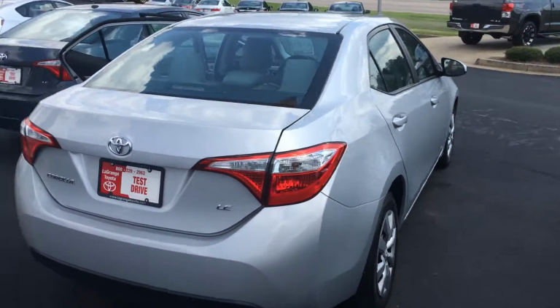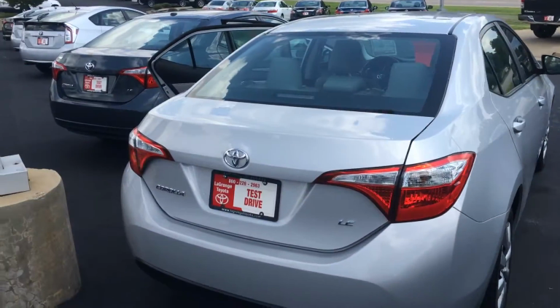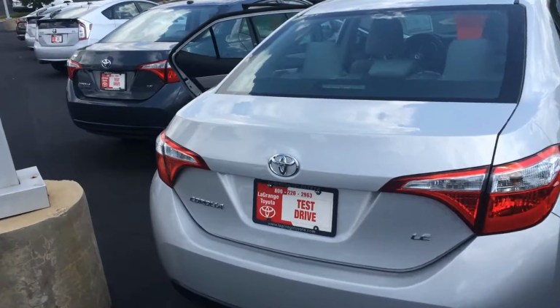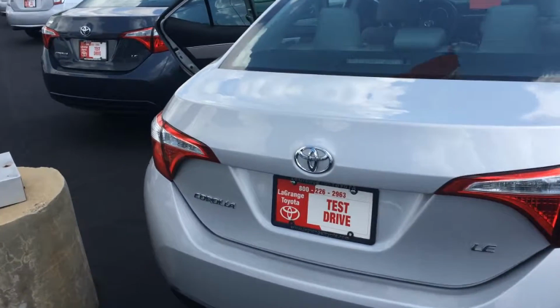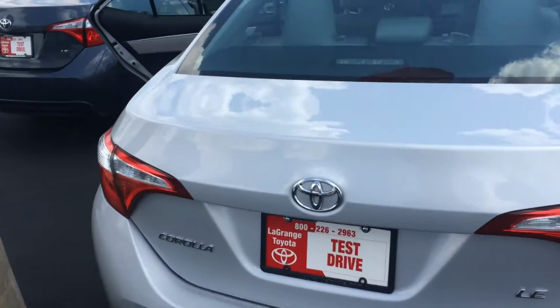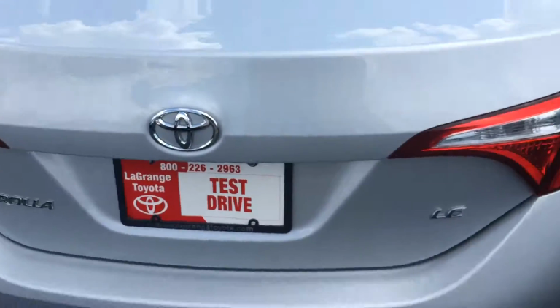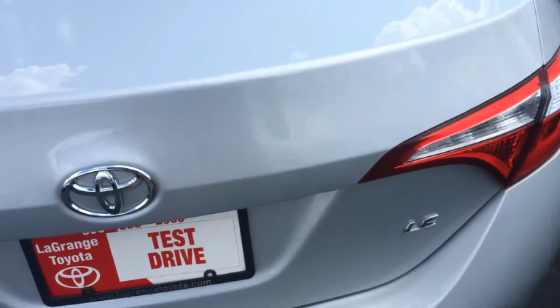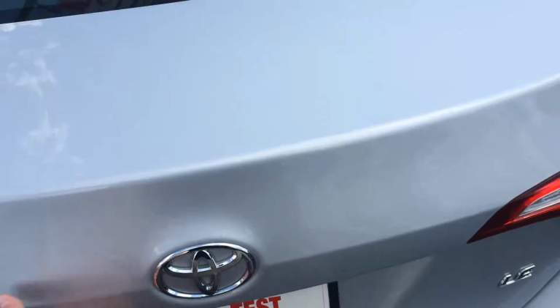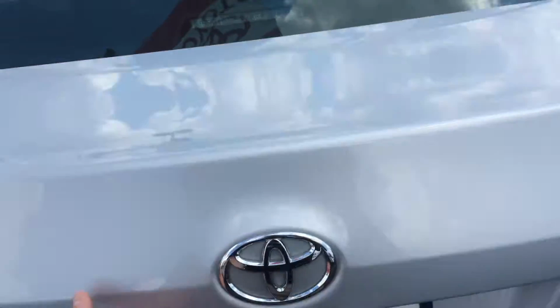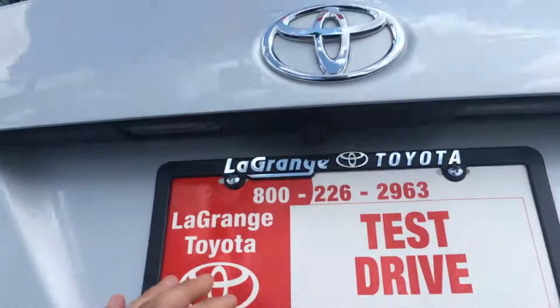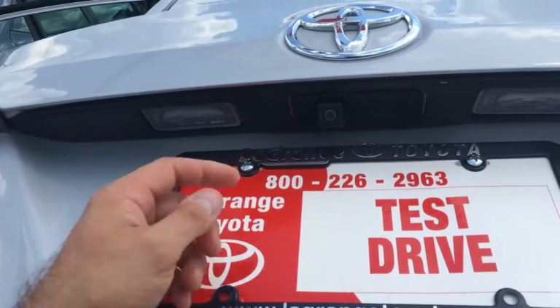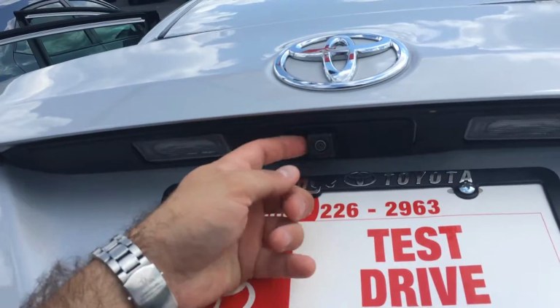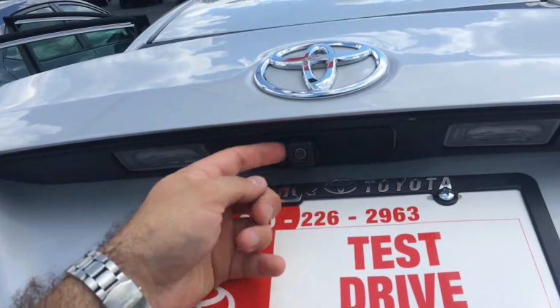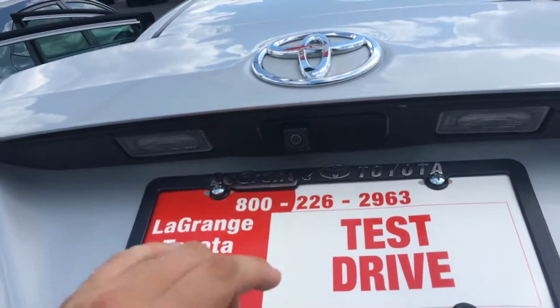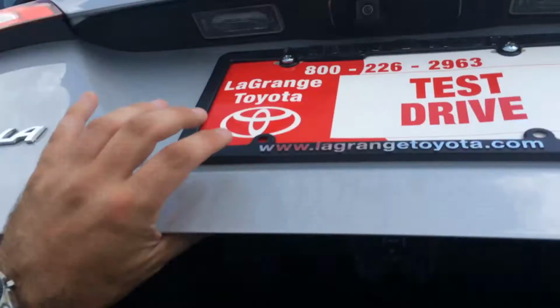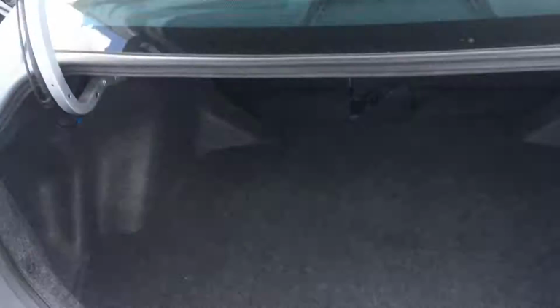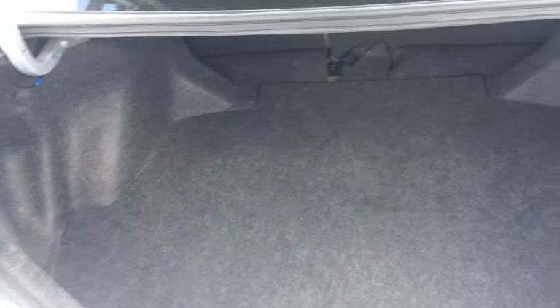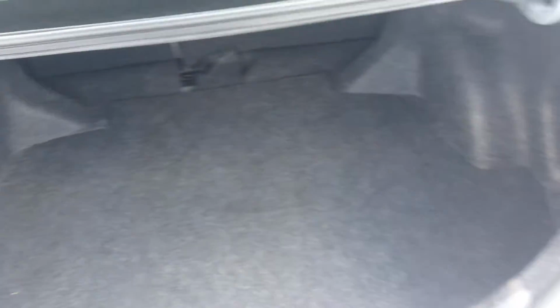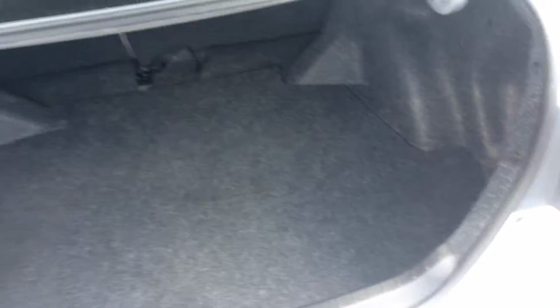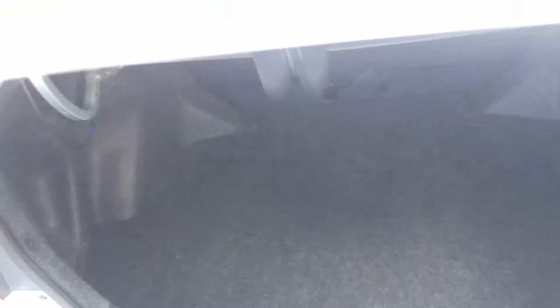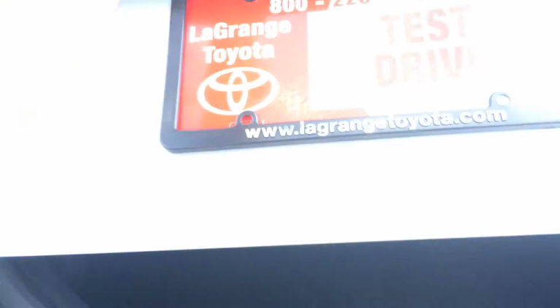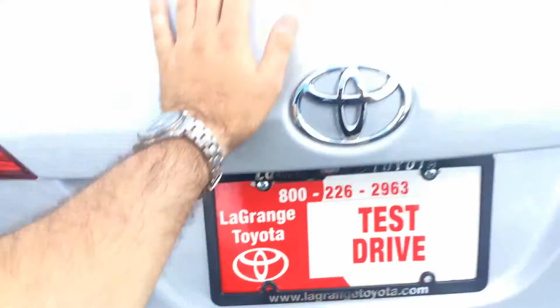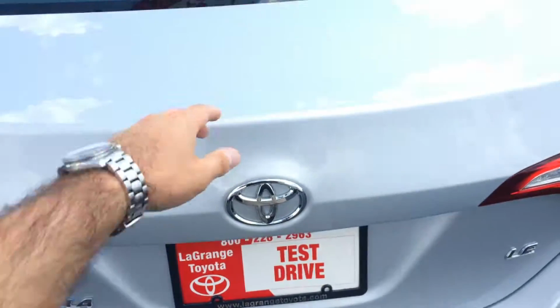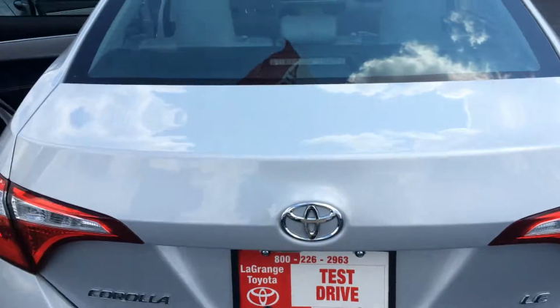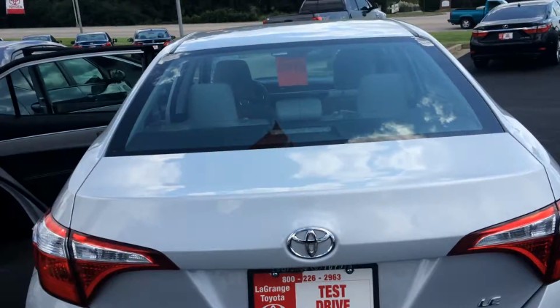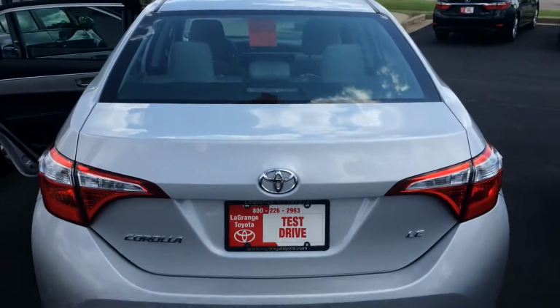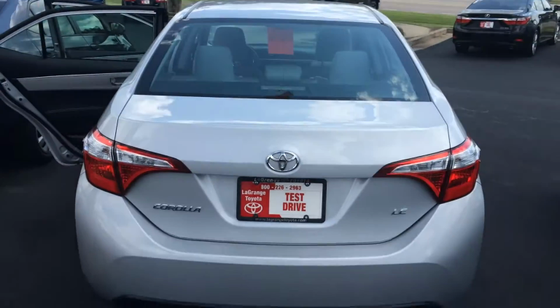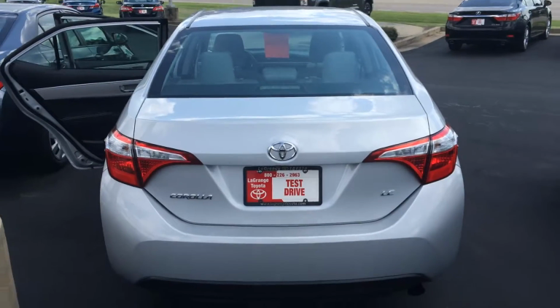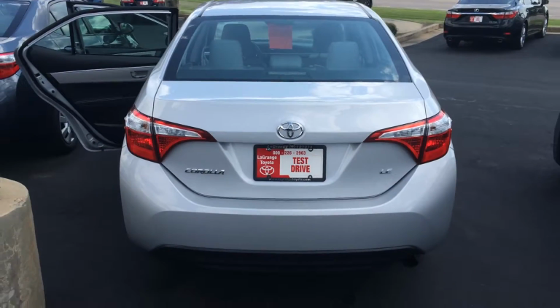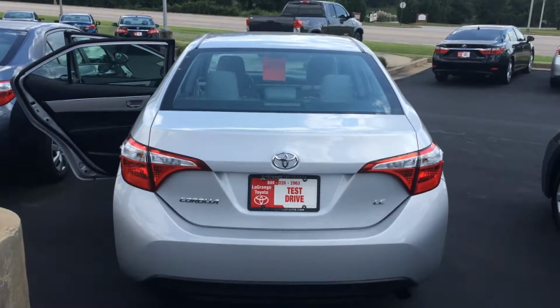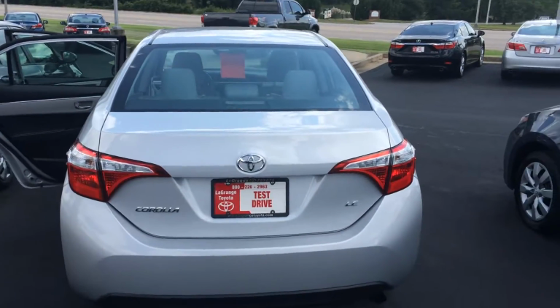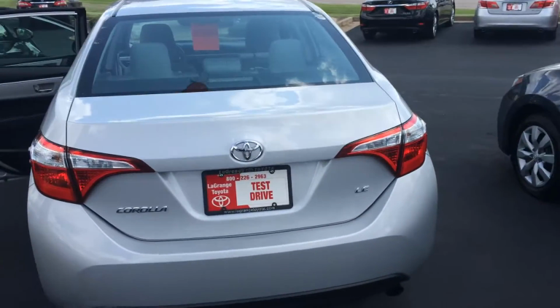Going around here to the rear profile, you can see the badging there for LE, which does include the backup camera. There's your trunk space there. Other options on the LE include cruise control and also KeySense, so I know that those are all there as well.